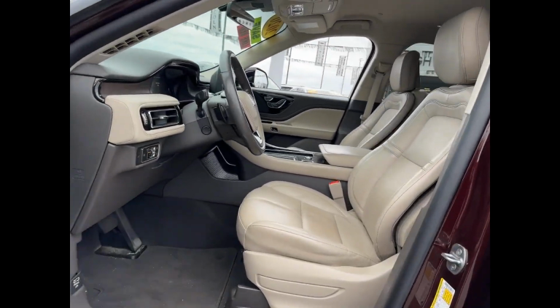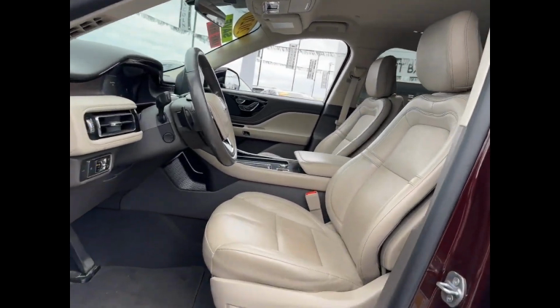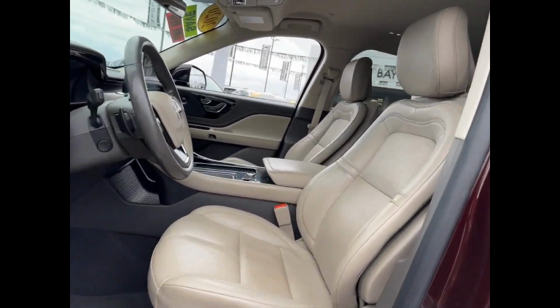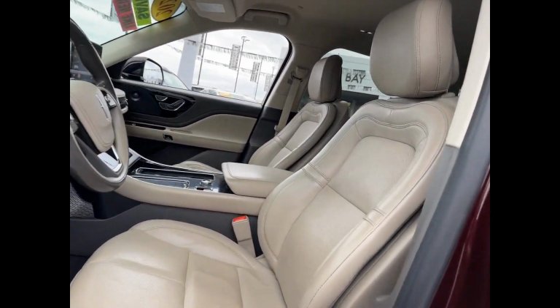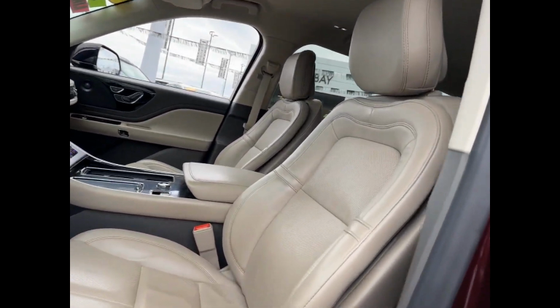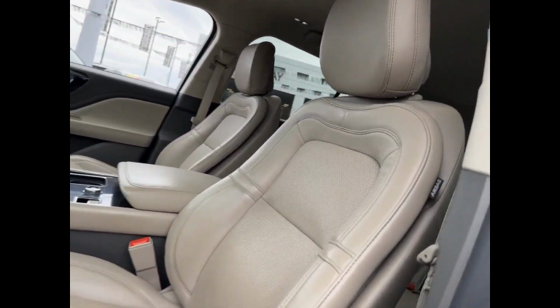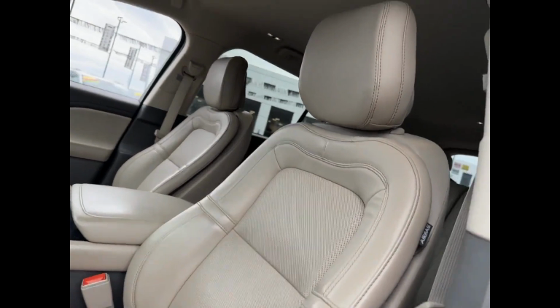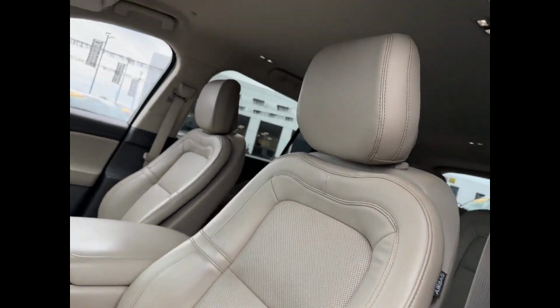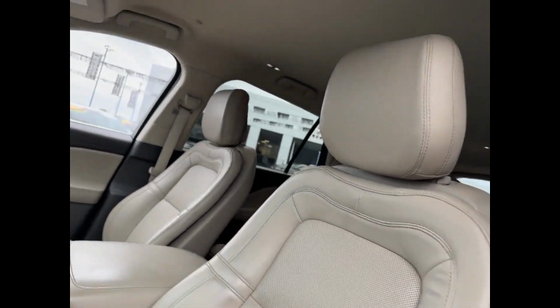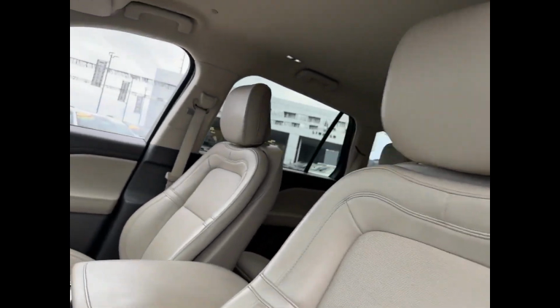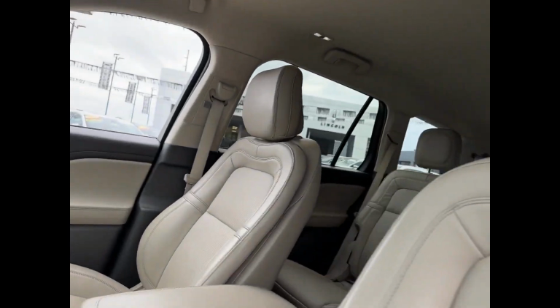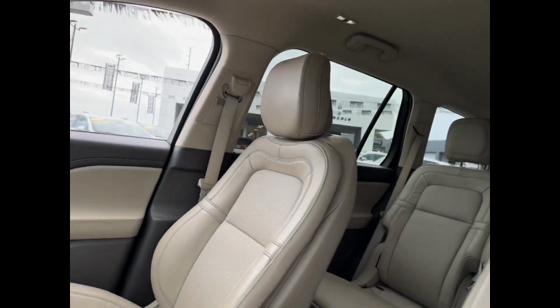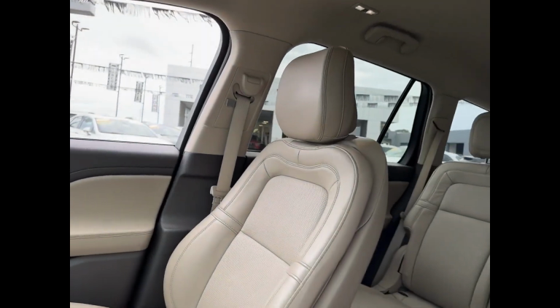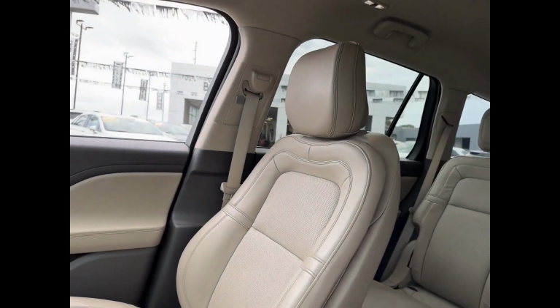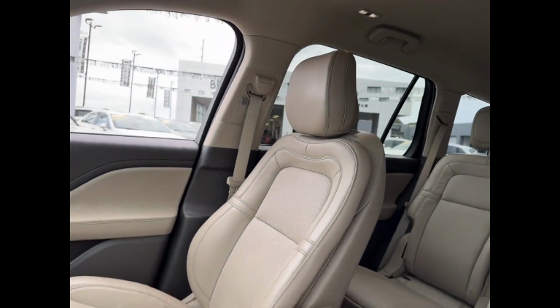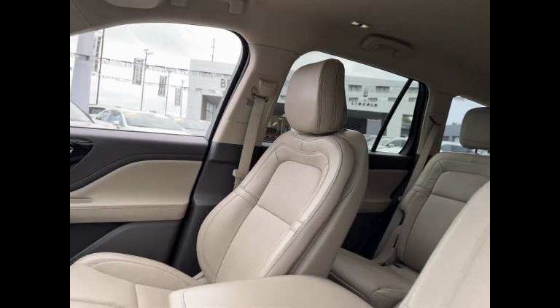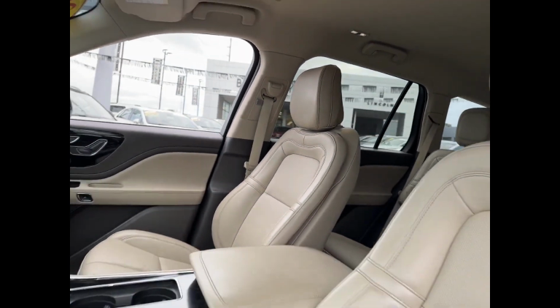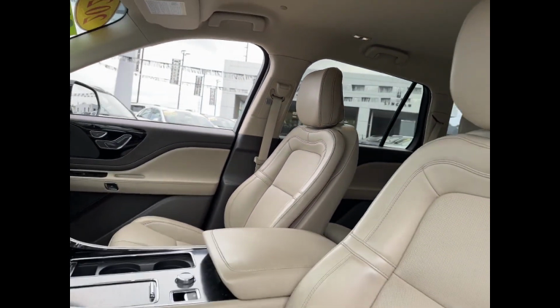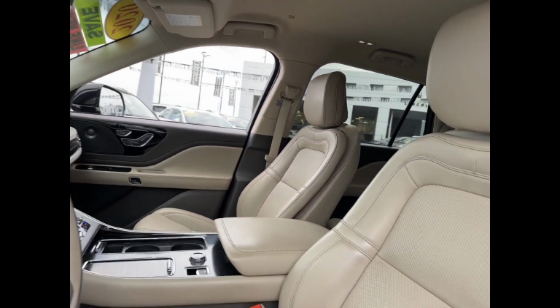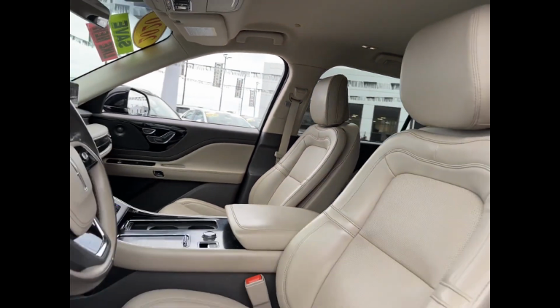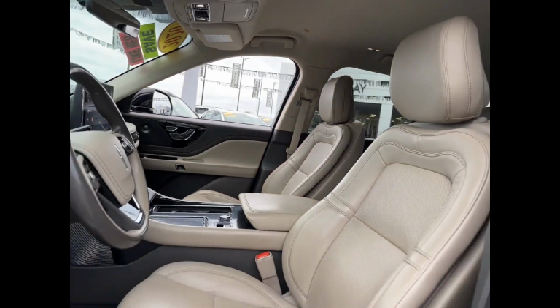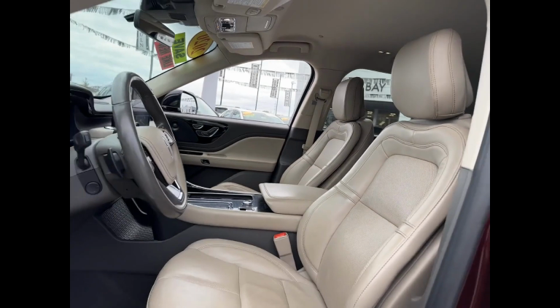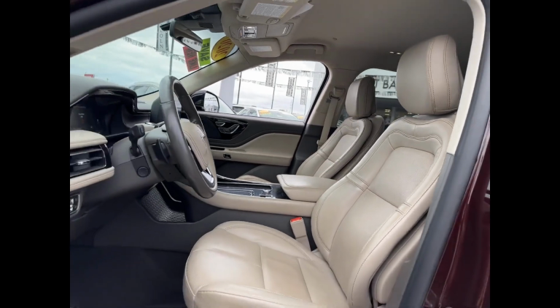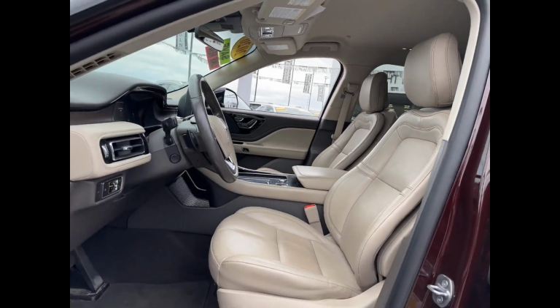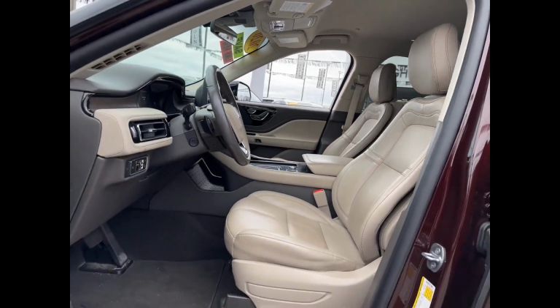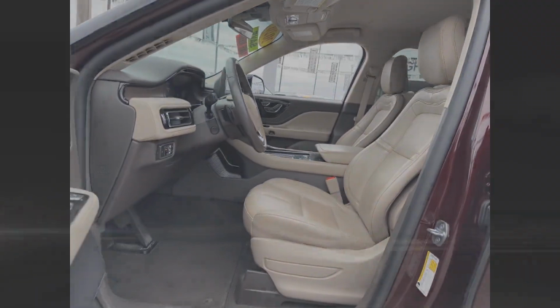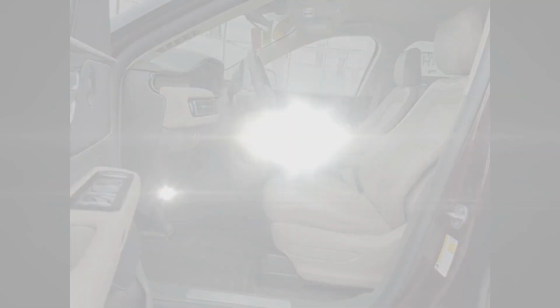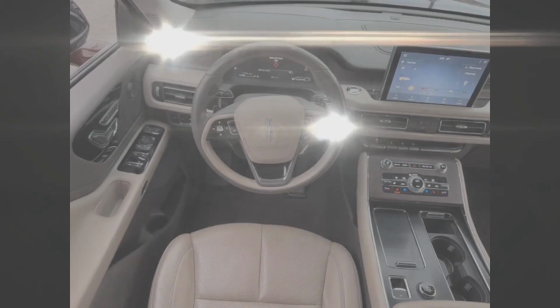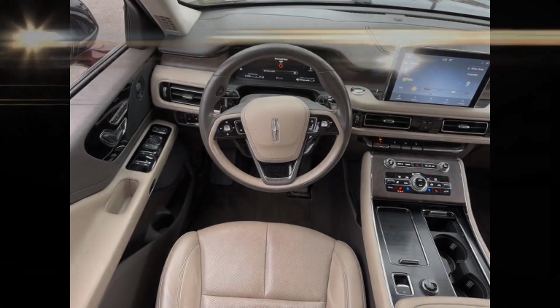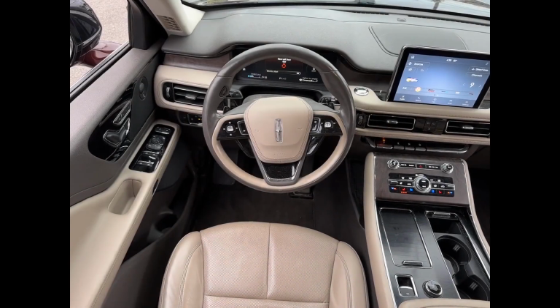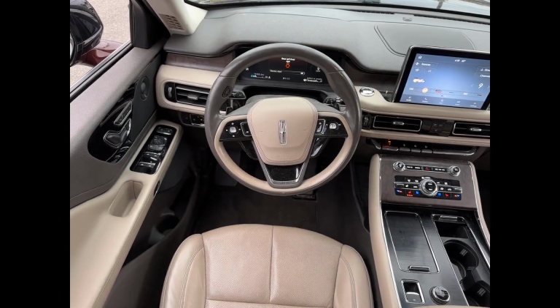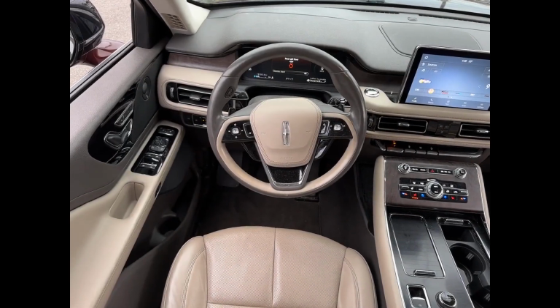Turbocharged engine. Multi-zone air conditioning. Blind spot monitor. All-wheel drive. Parking aid sensor. Third-row seating. Heated side view mirrors.